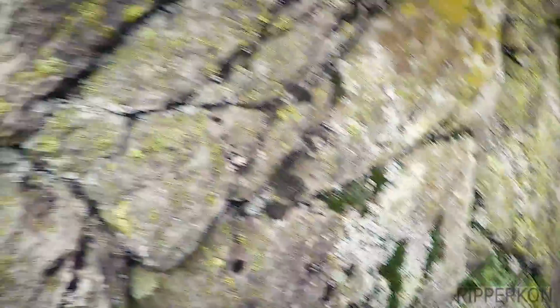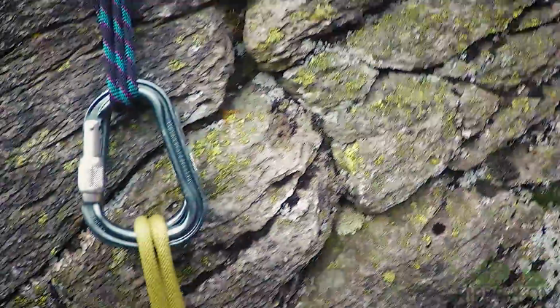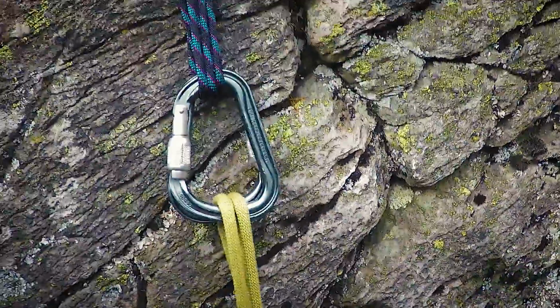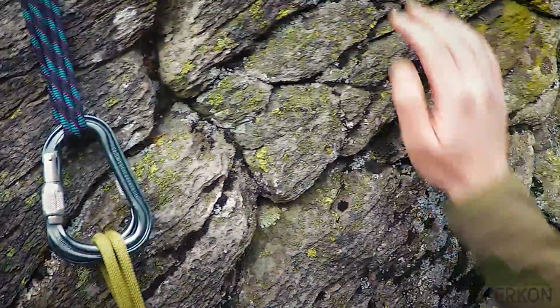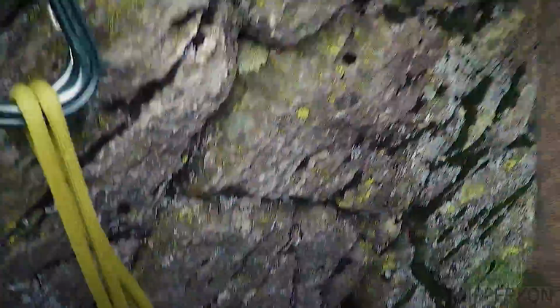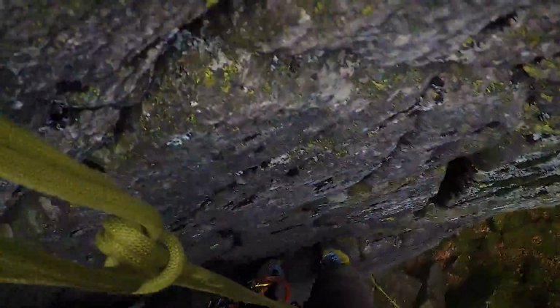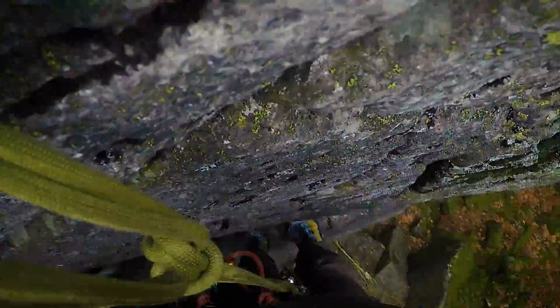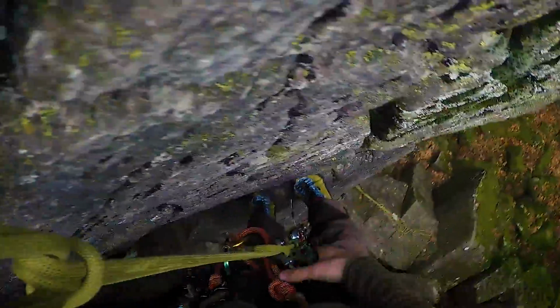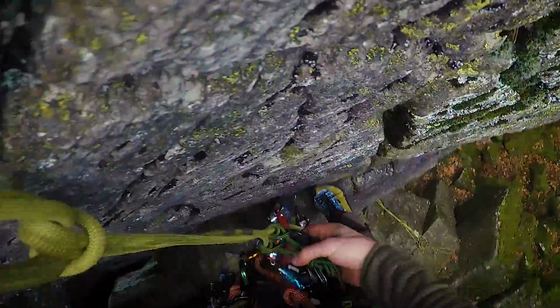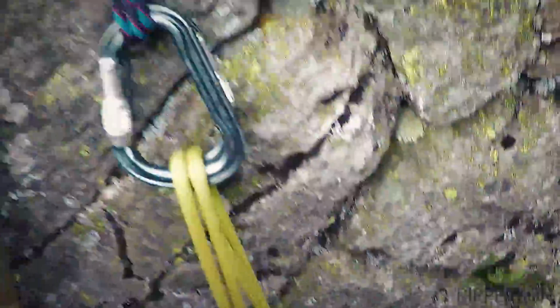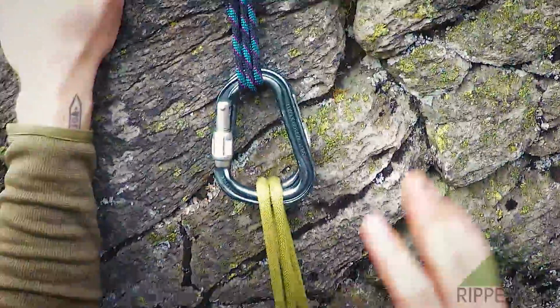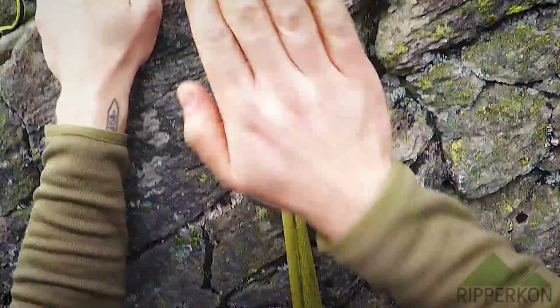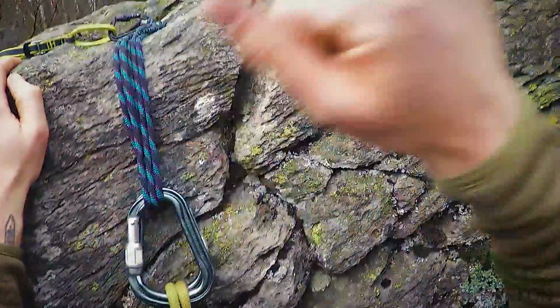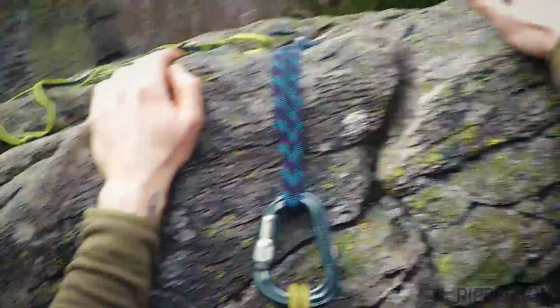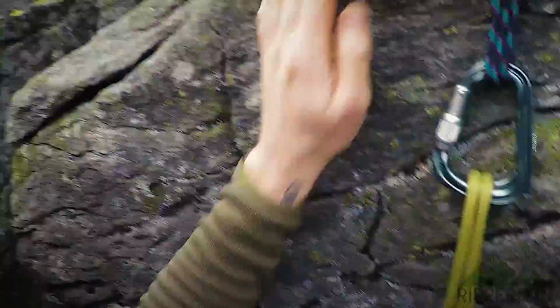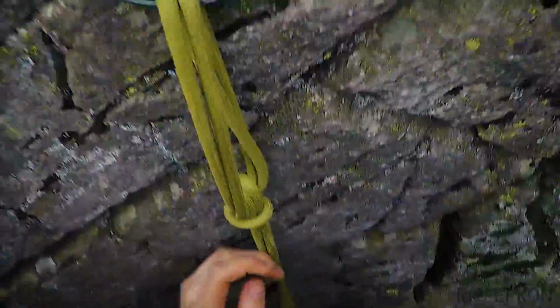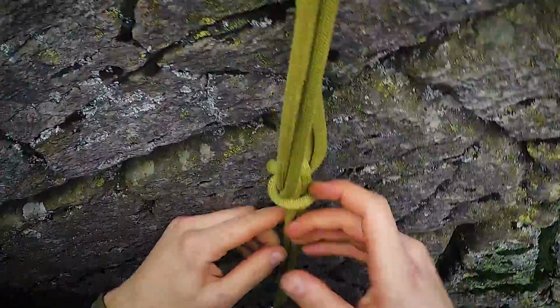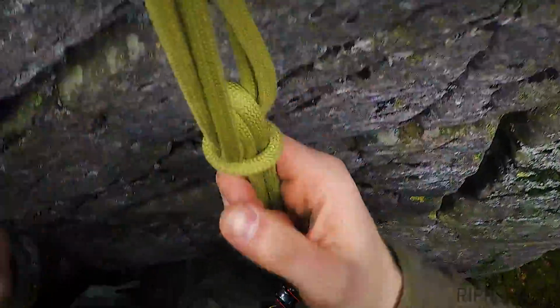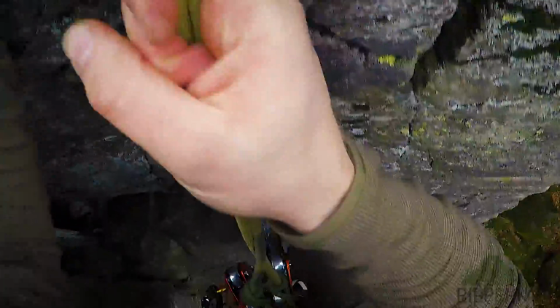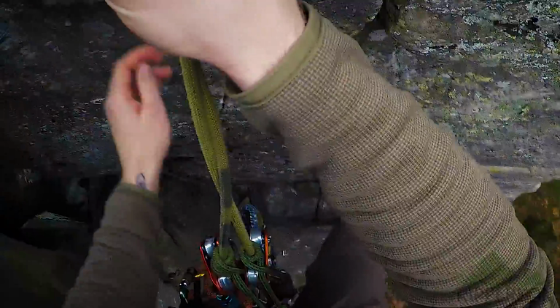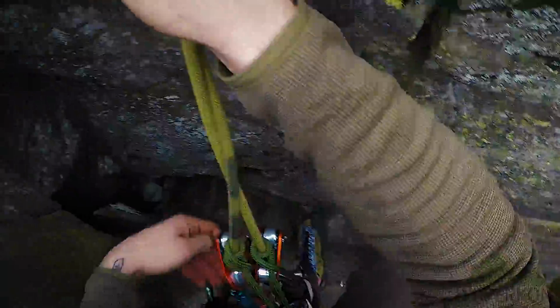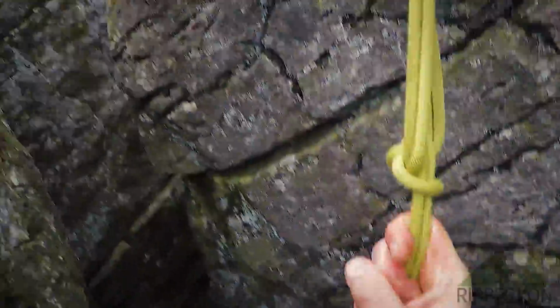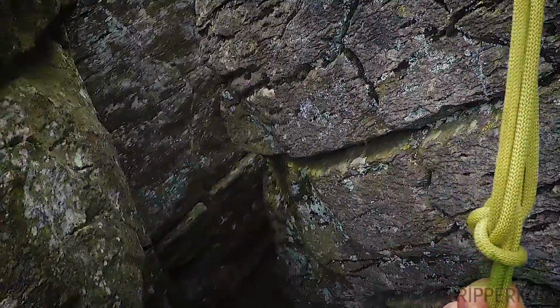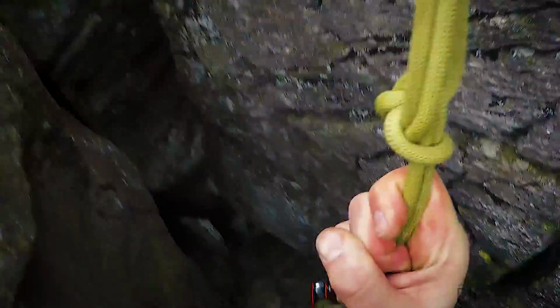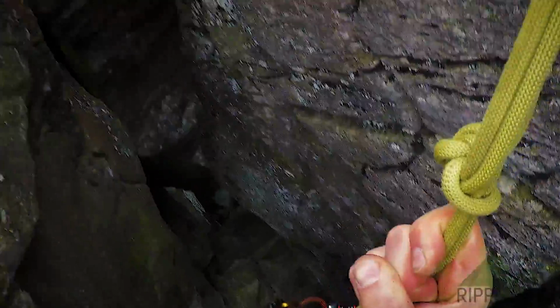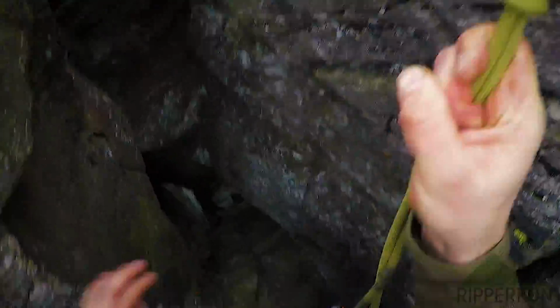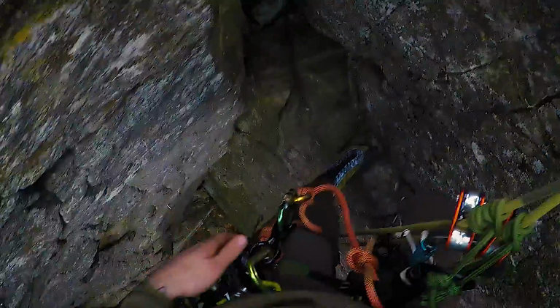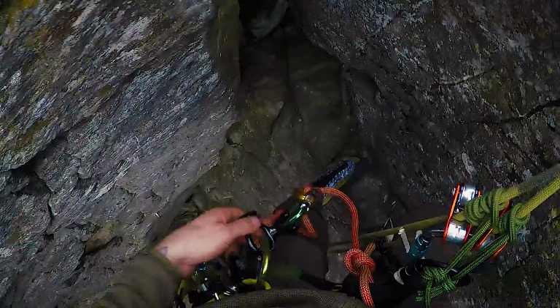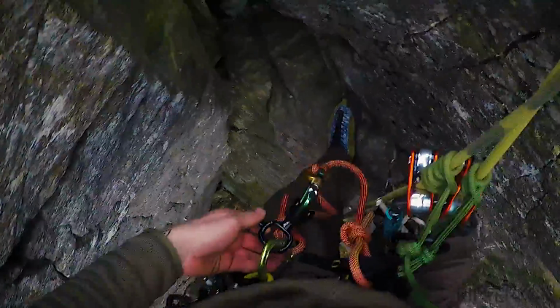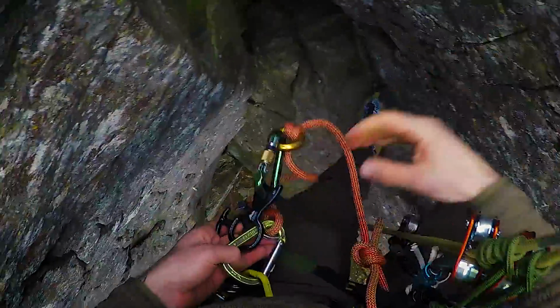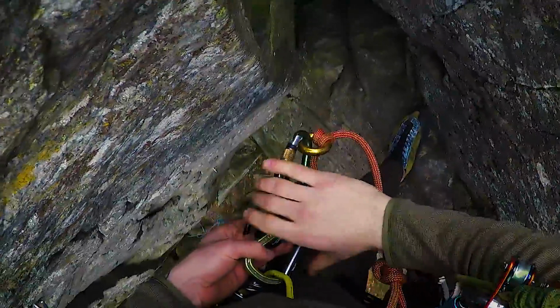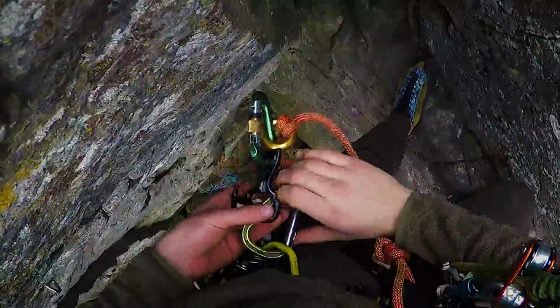I just reached my top rope anchor. You can see I used two screwgate carabiners with gates in opposite directions. Now I can sit into my rope and secure myself with my sling.